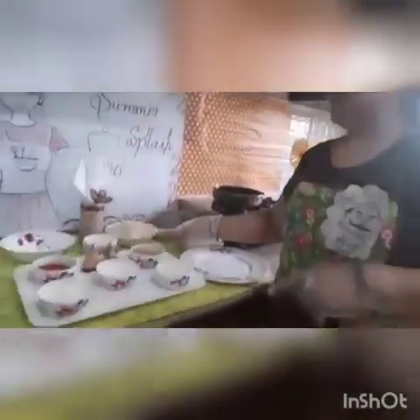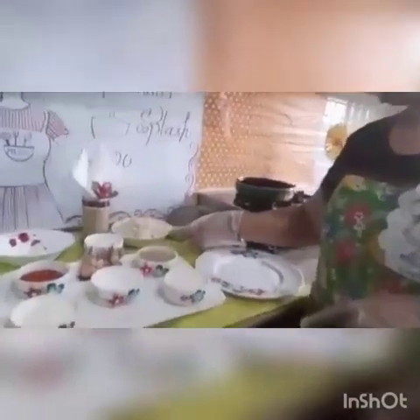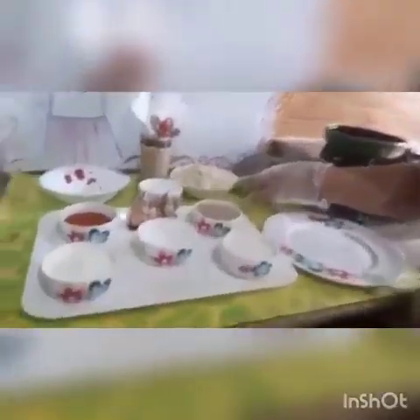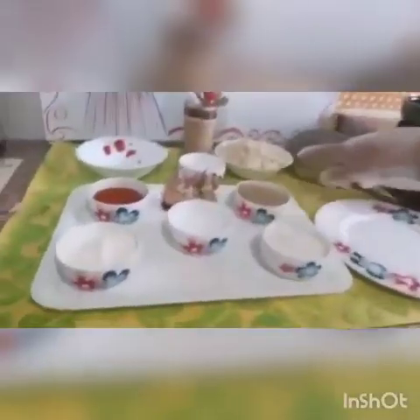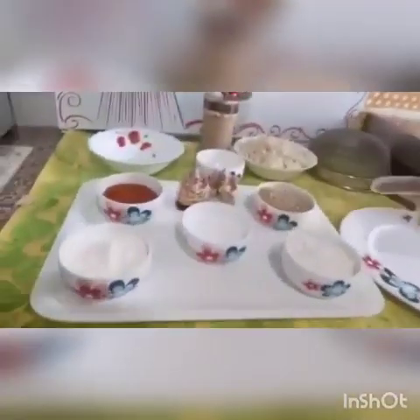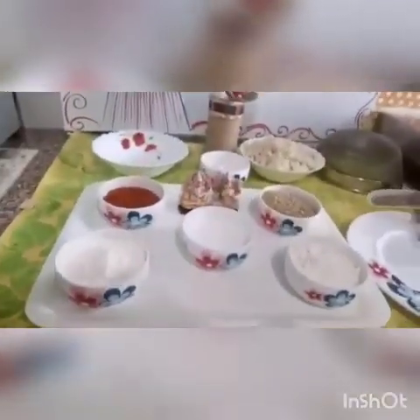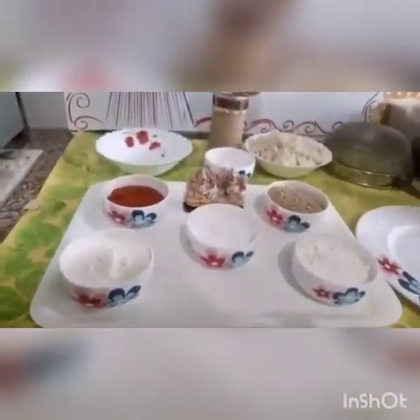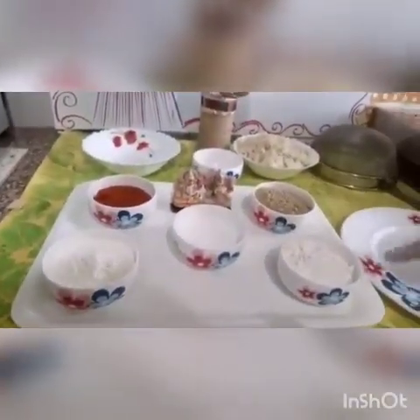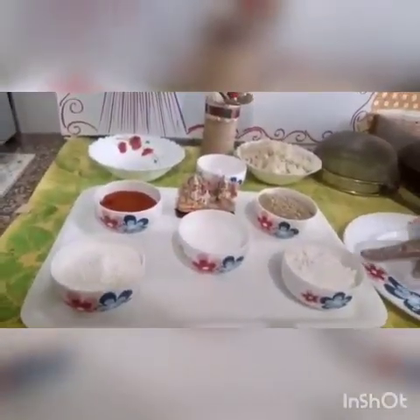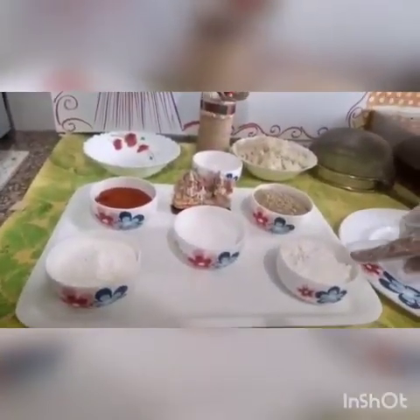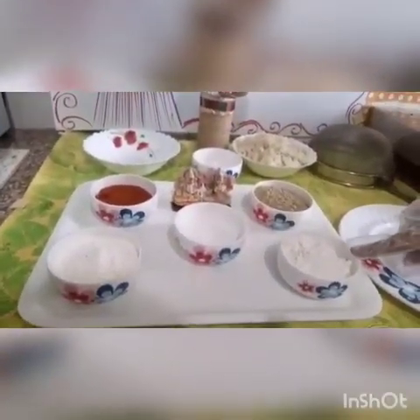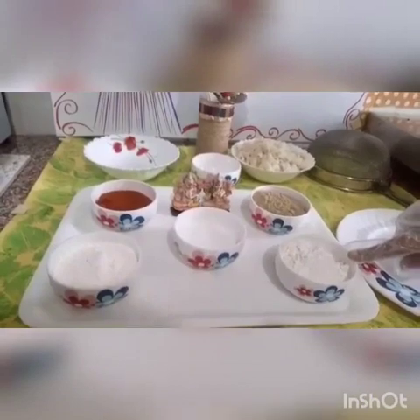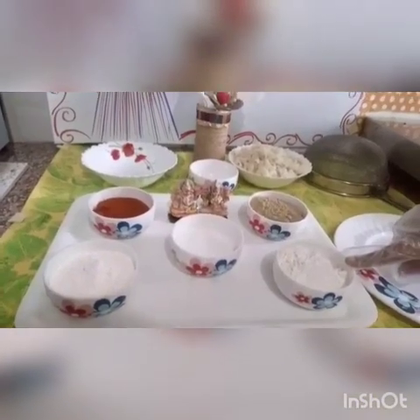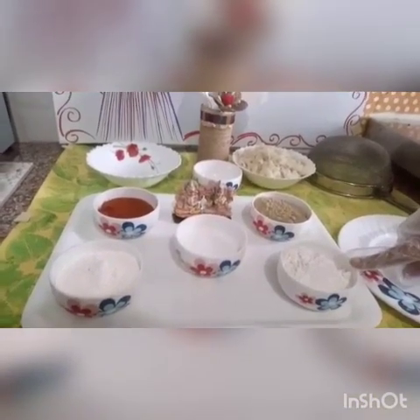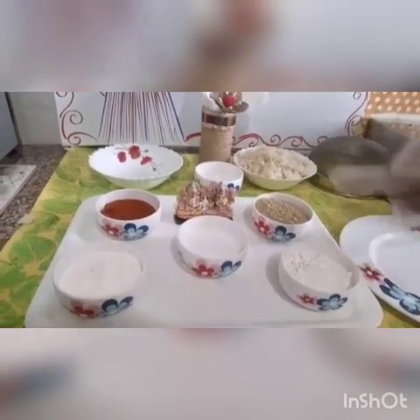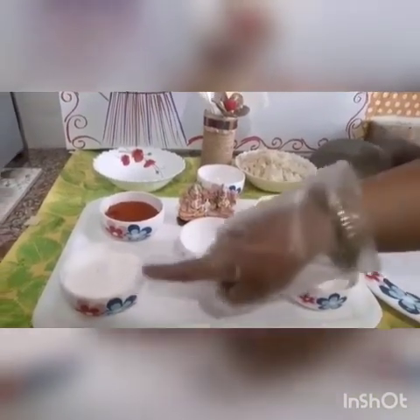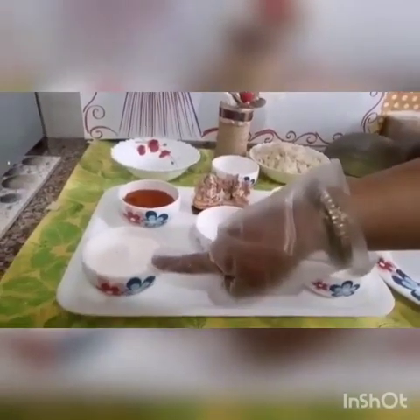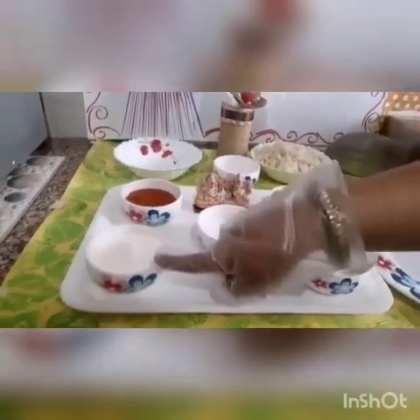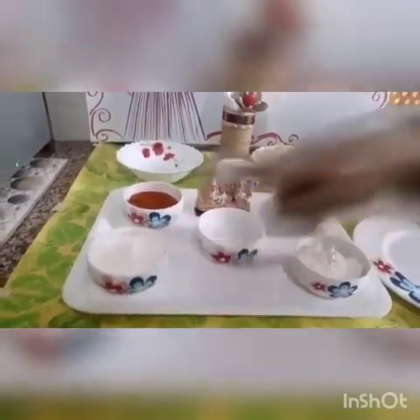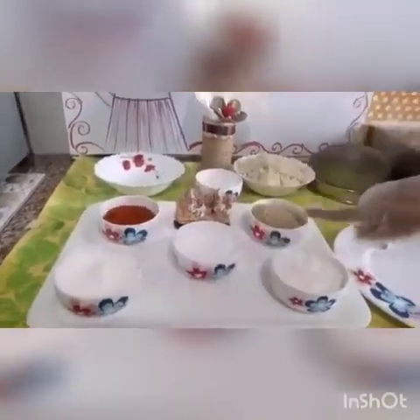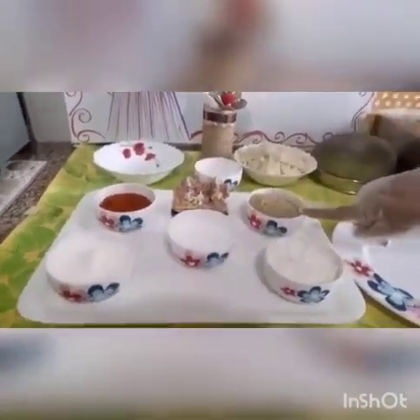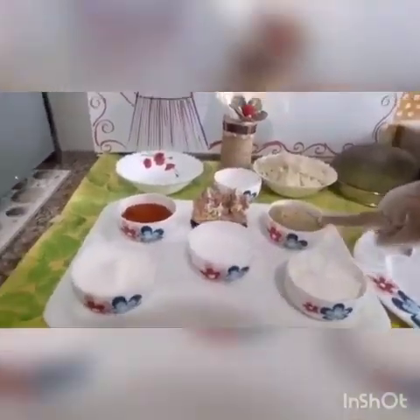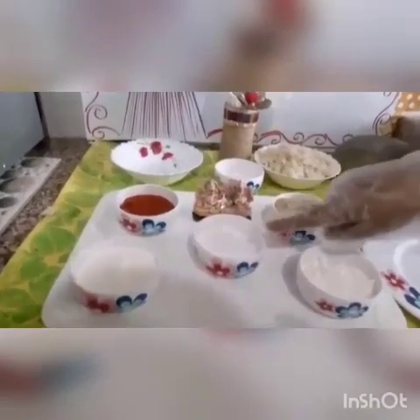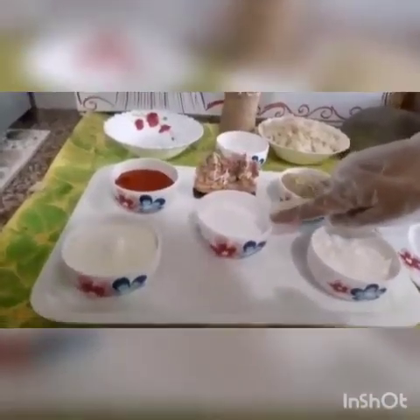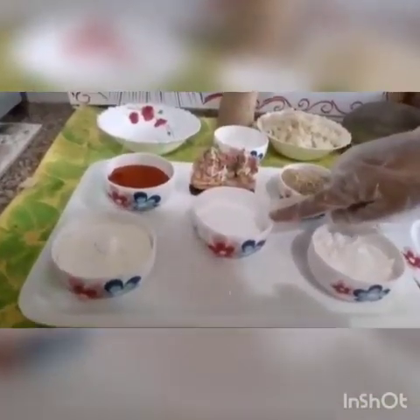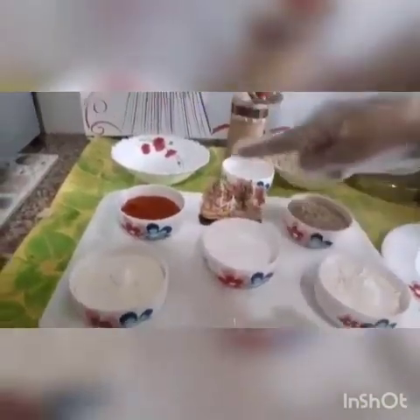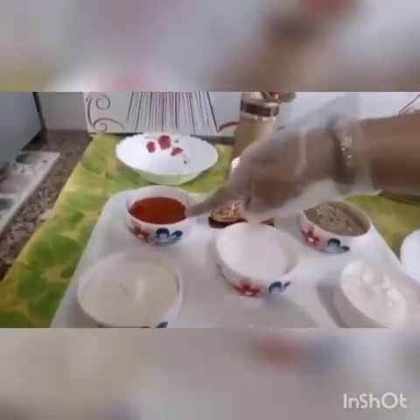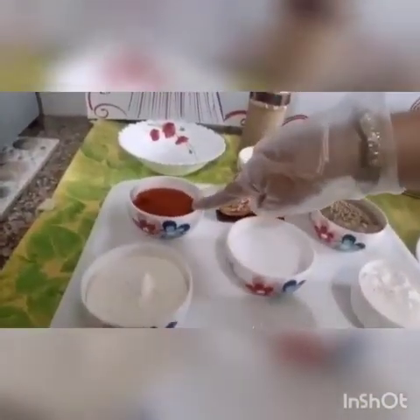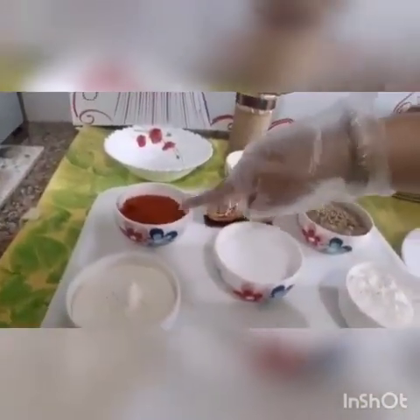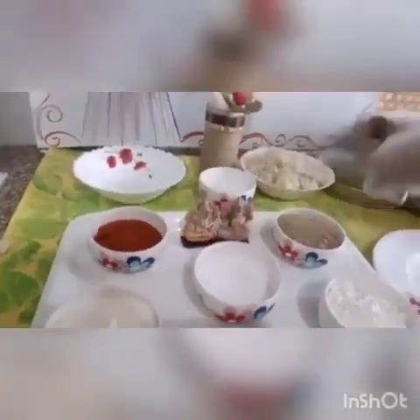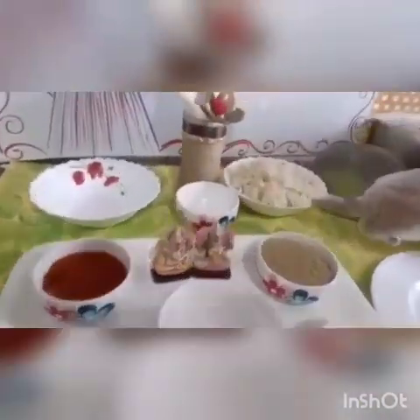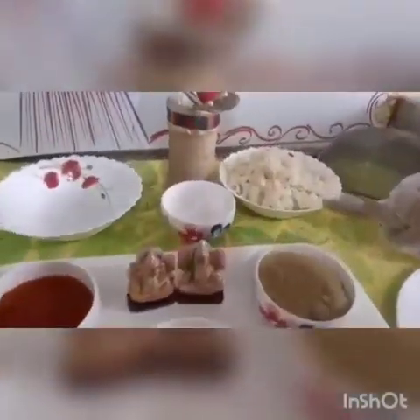So let's quickly have a look at the ingredients. I have taken white flour, corn flour, chaat masala, salt, red chilli powder, and boiled macaroni.